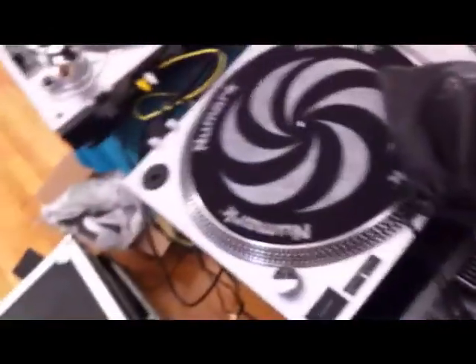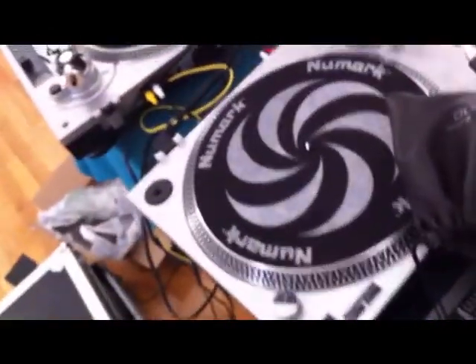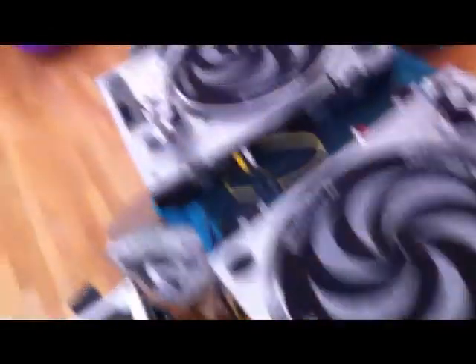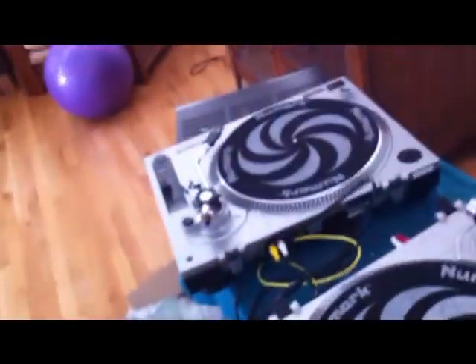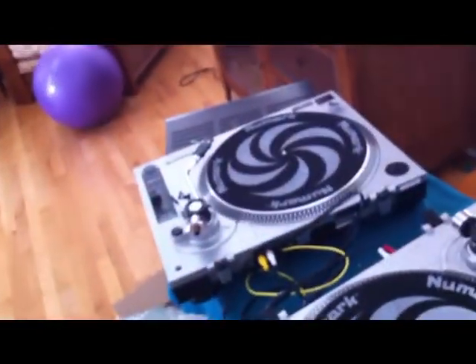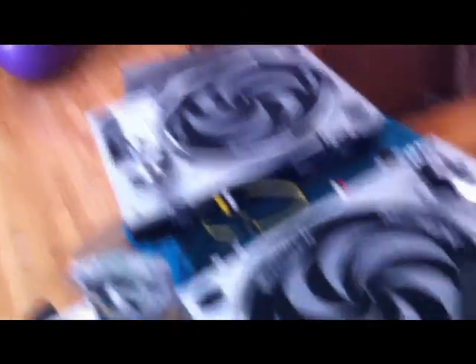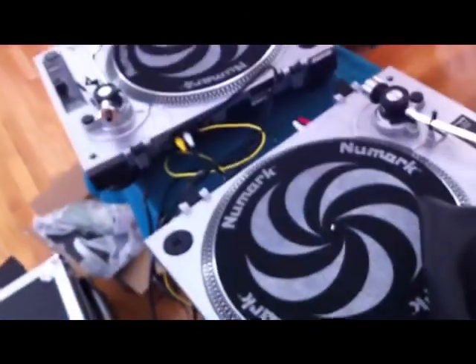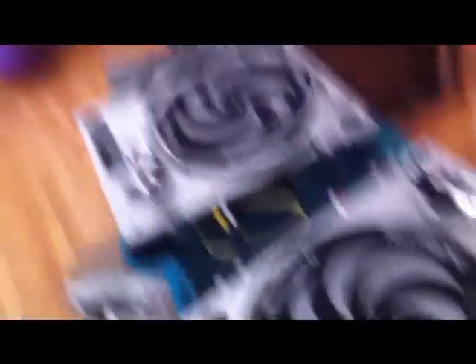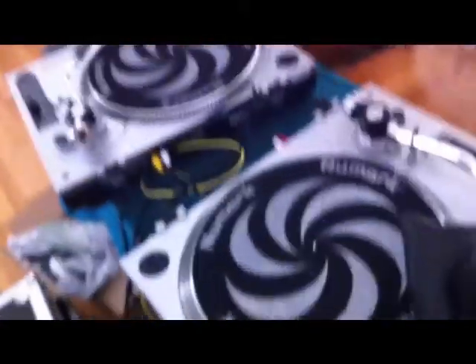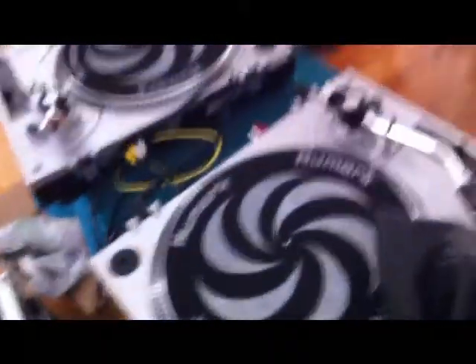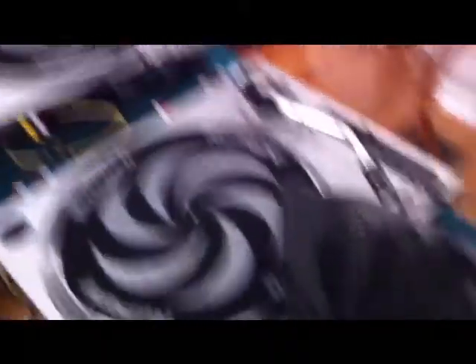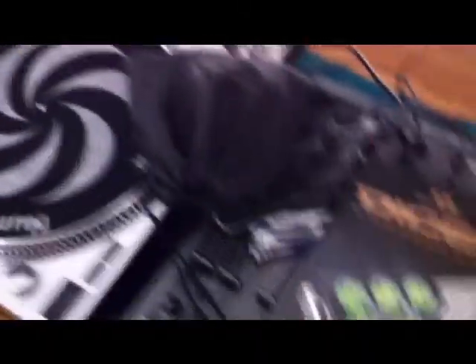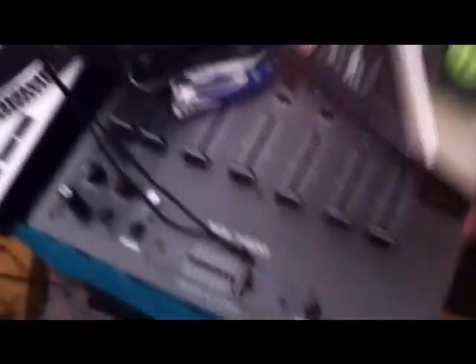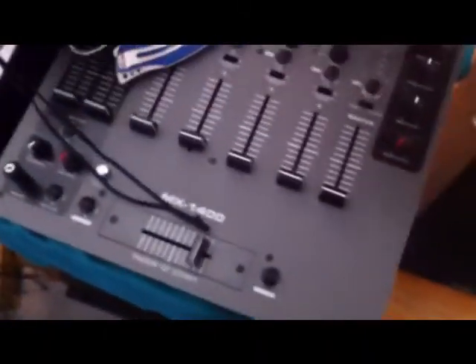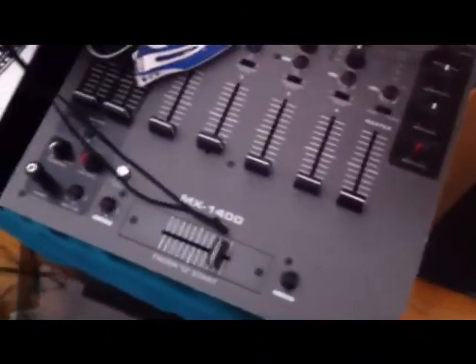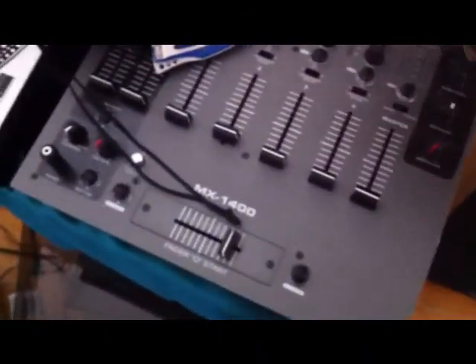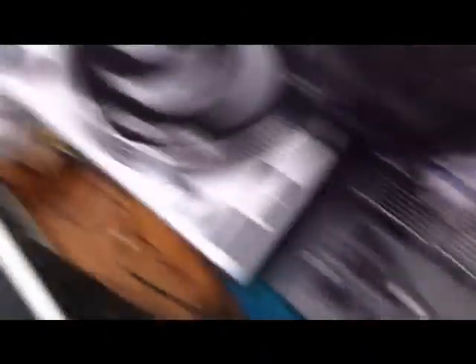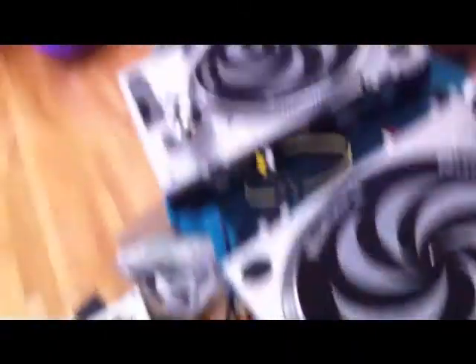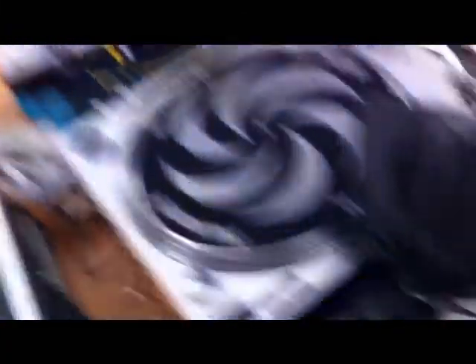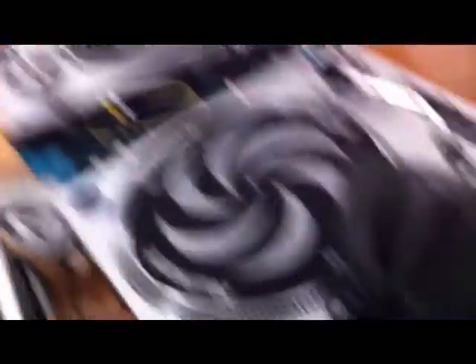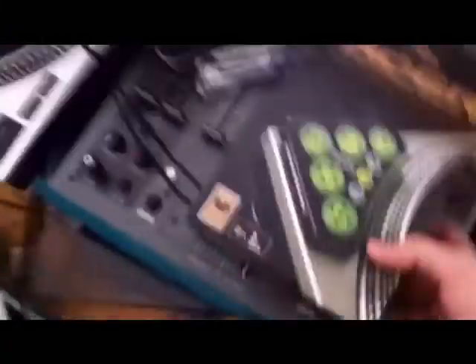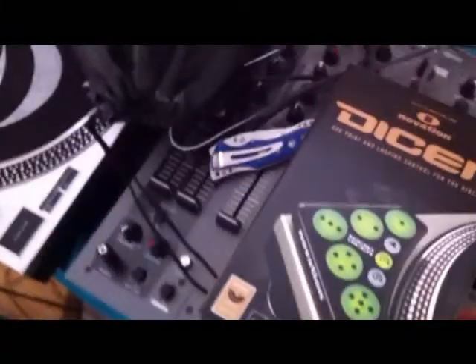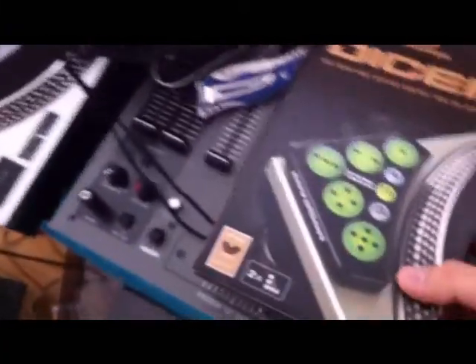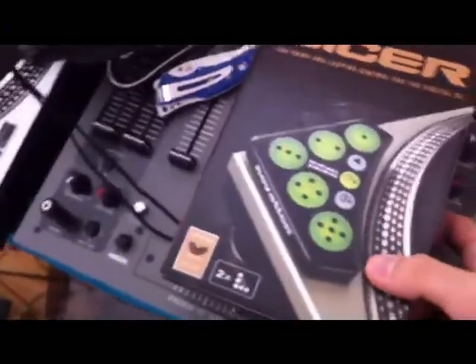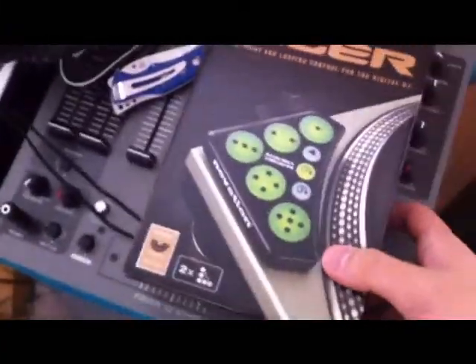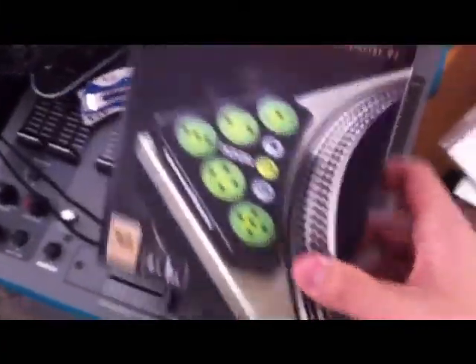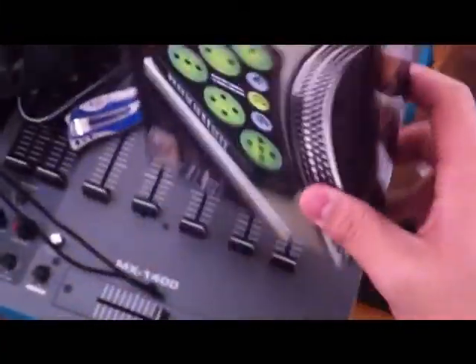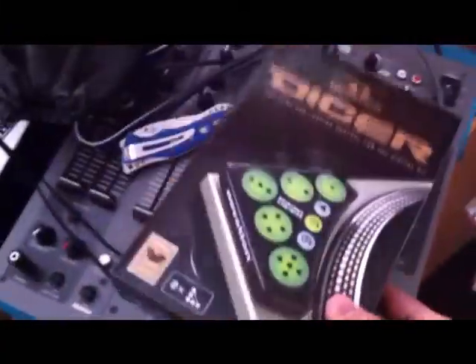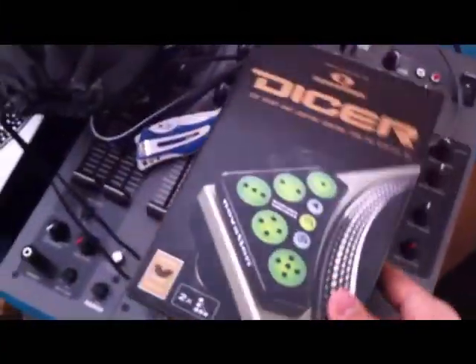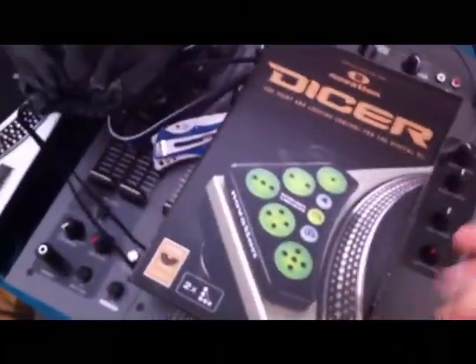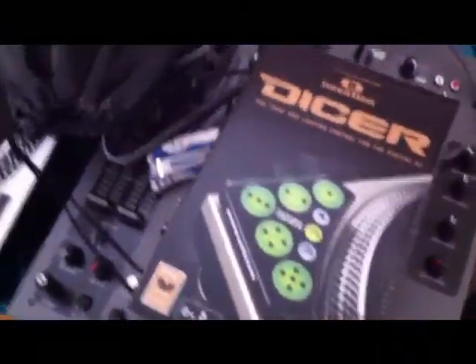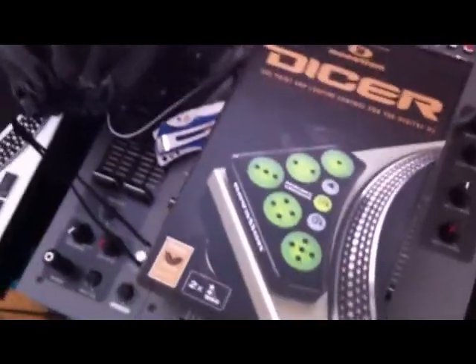I got my Numark TT-1520s right there, MX-1400 — just thought I might as well show them. Alright, let me get this open, pull everything out, and show you guys what's inside.